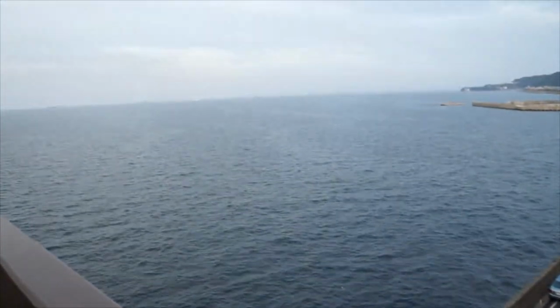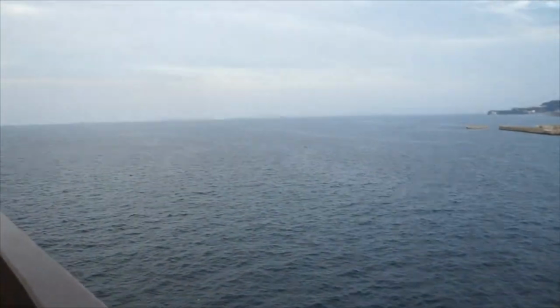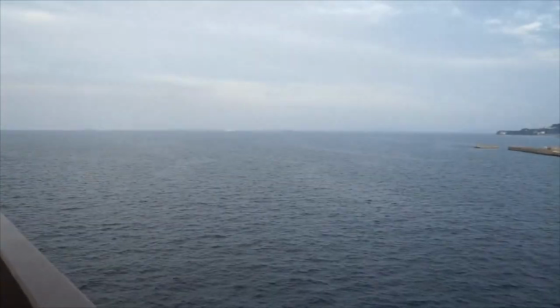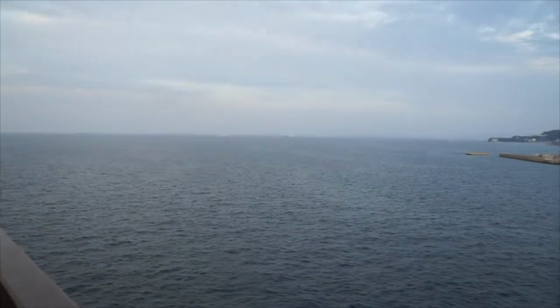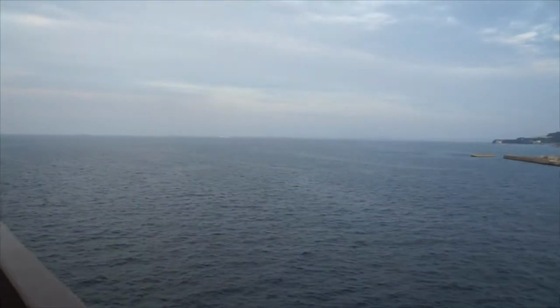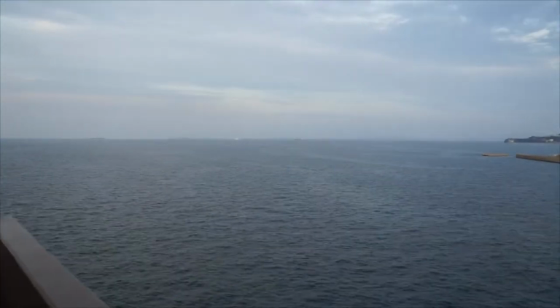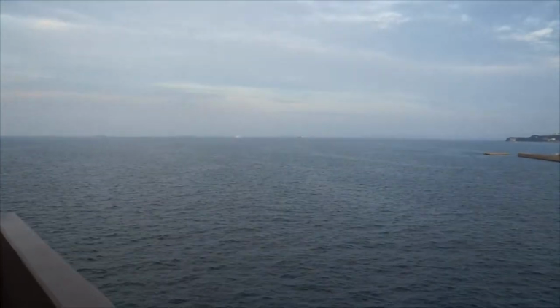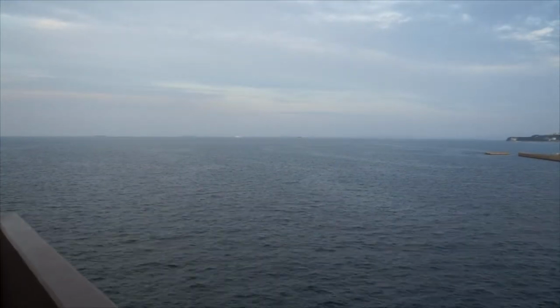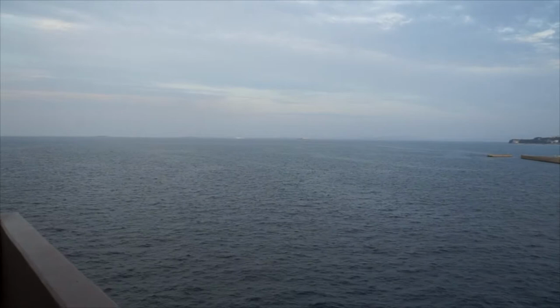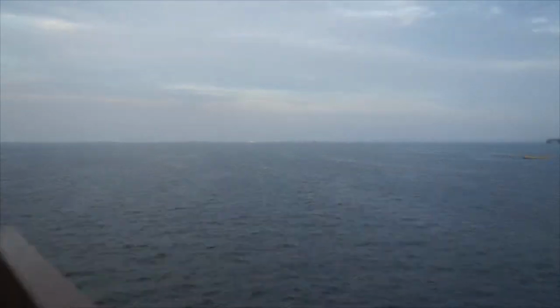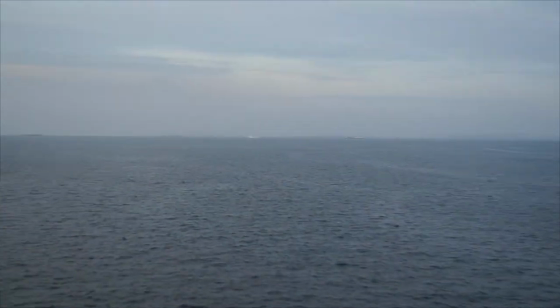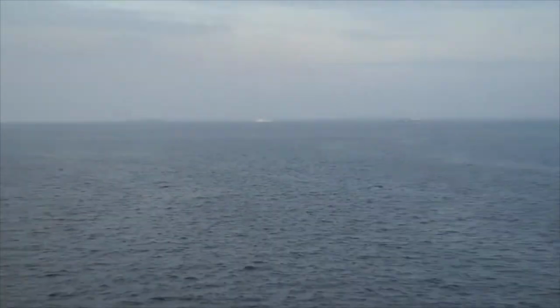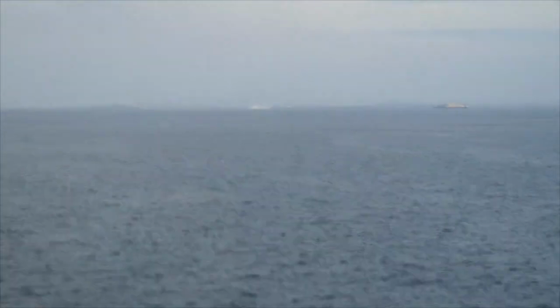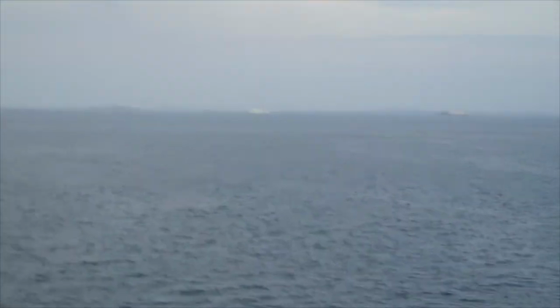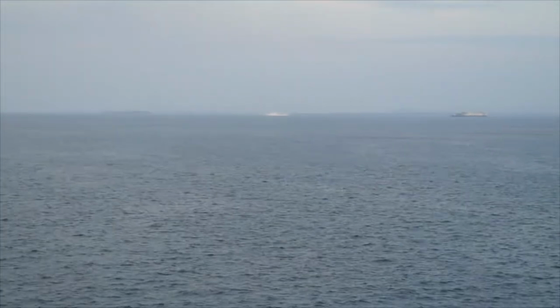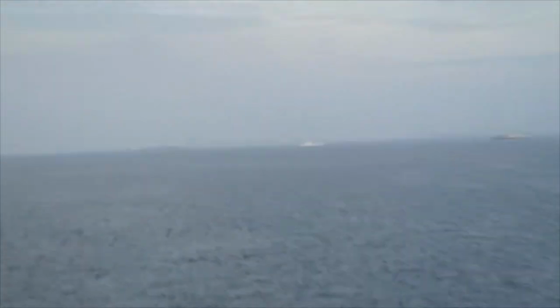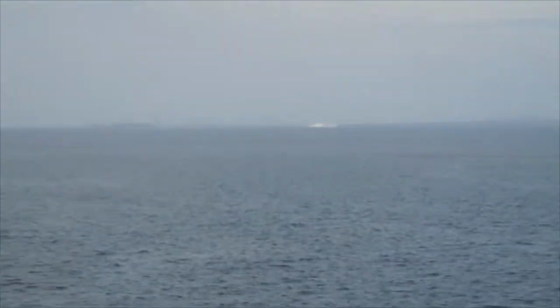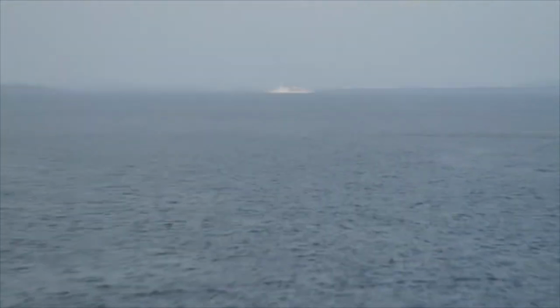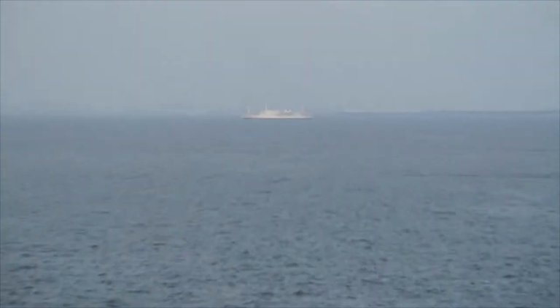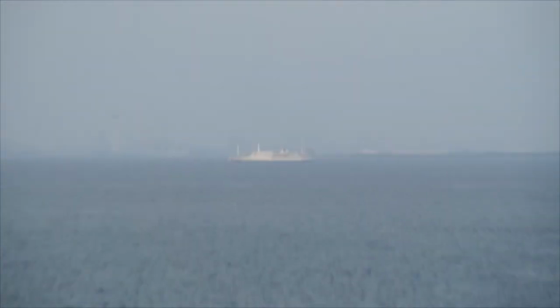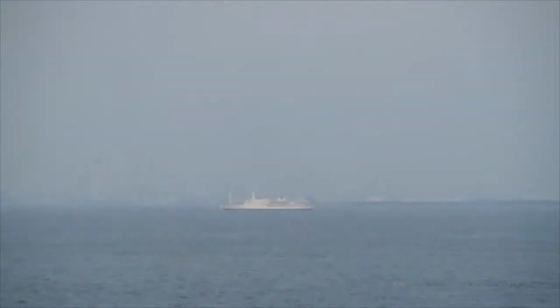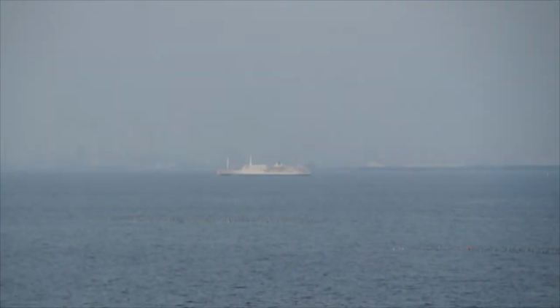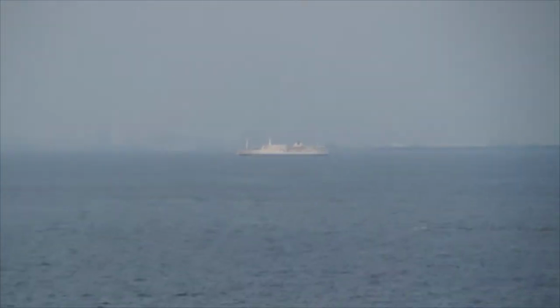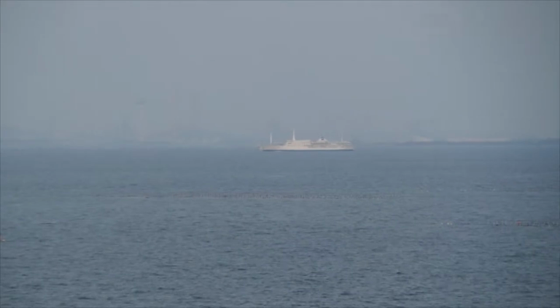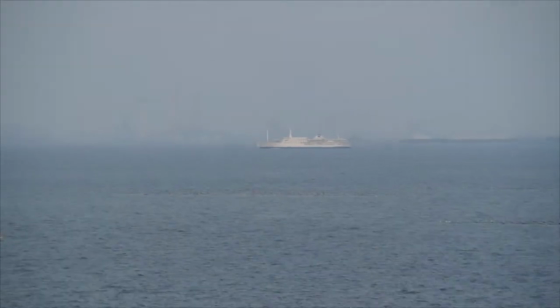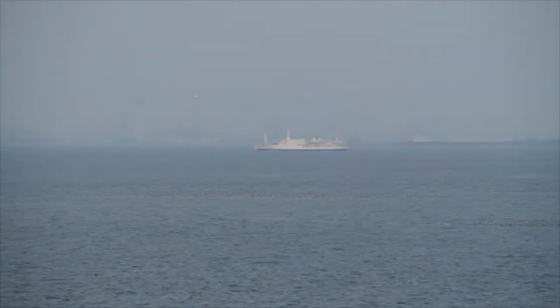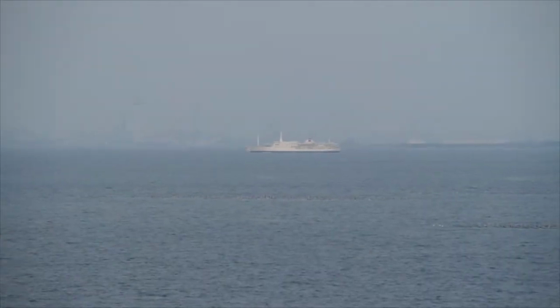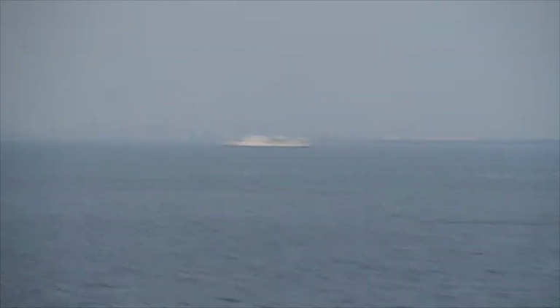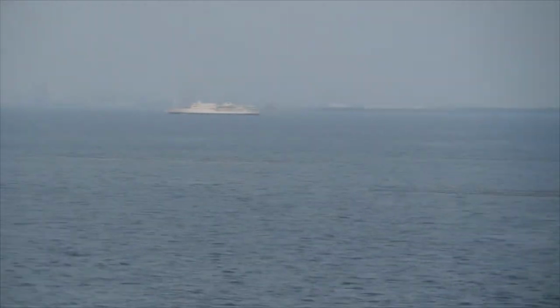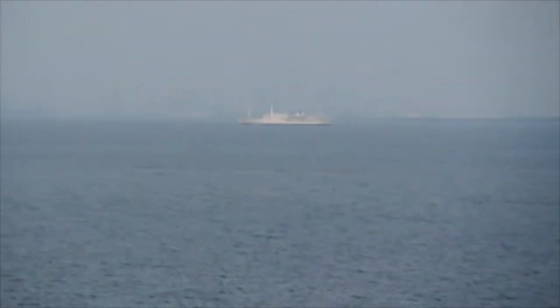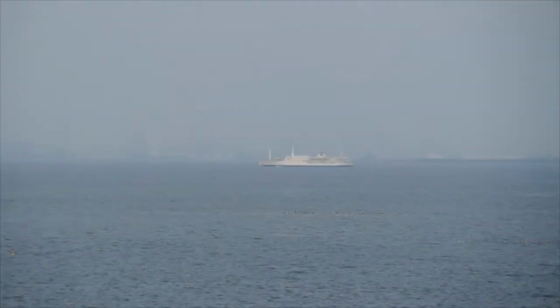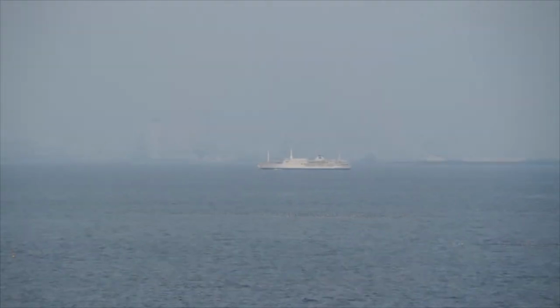I'll zoom in over the horizon. Let's see if we can get that ship out there — oh, we can. I'm not used to zooming in manually, so that's interesting.